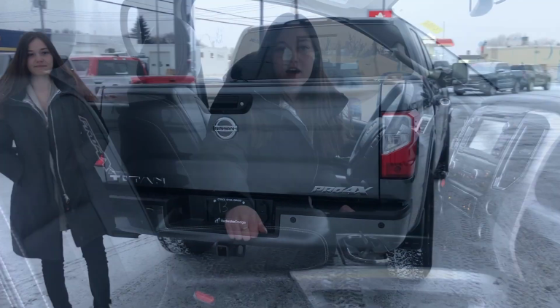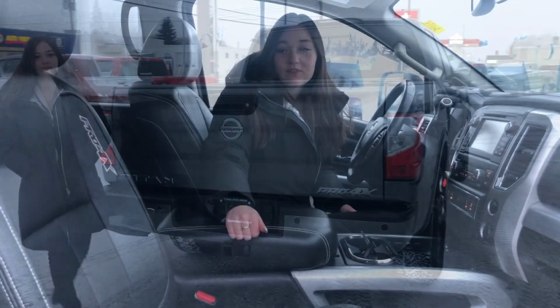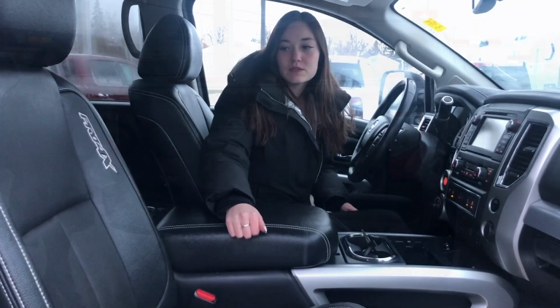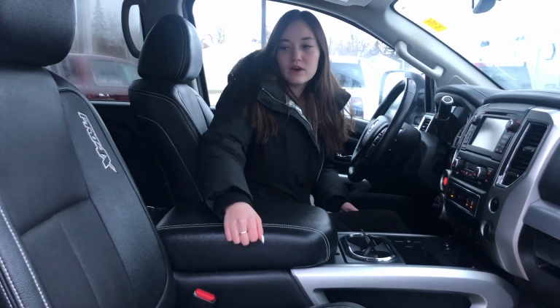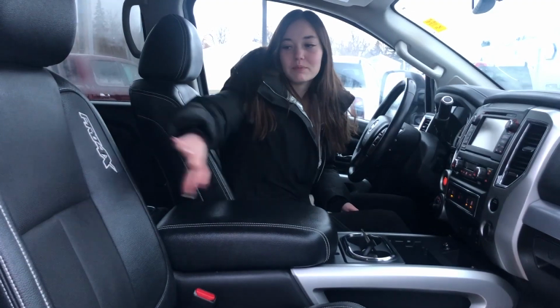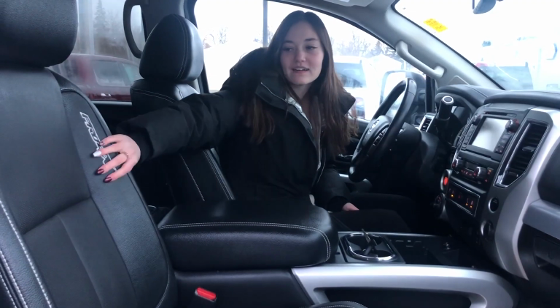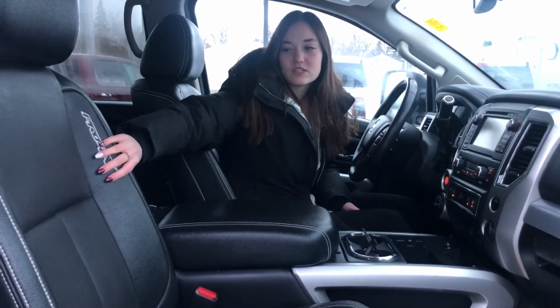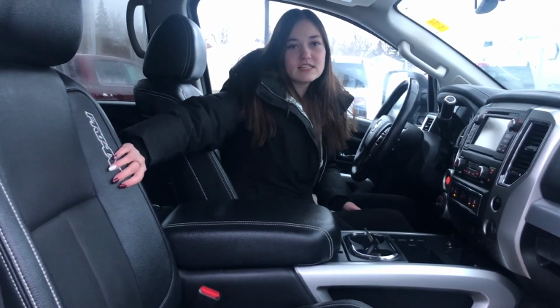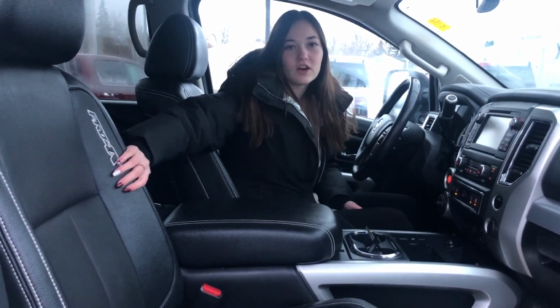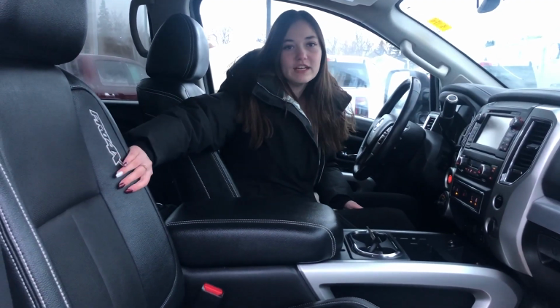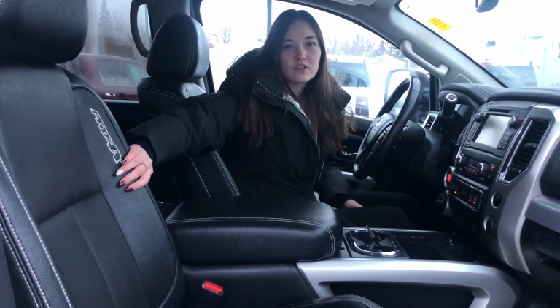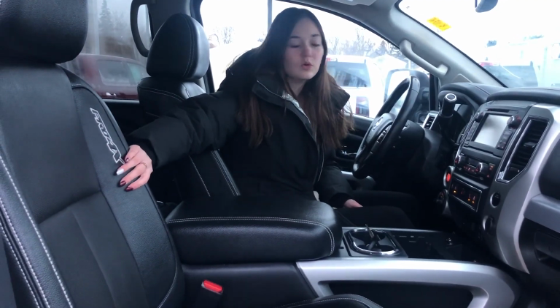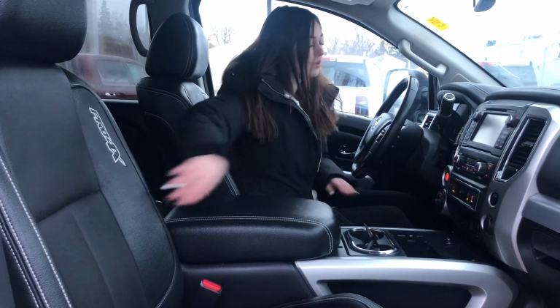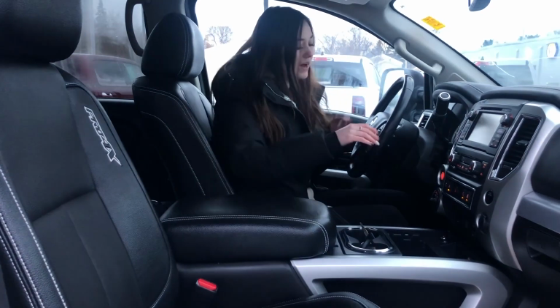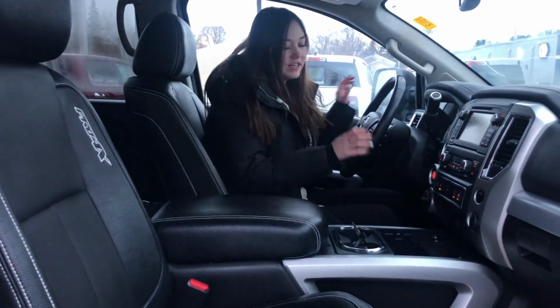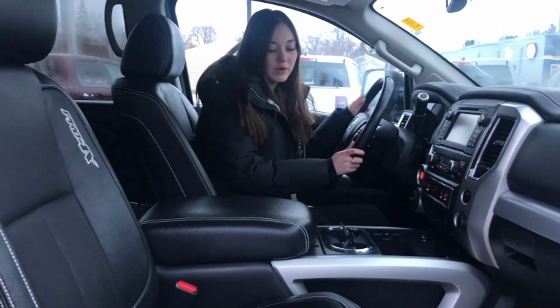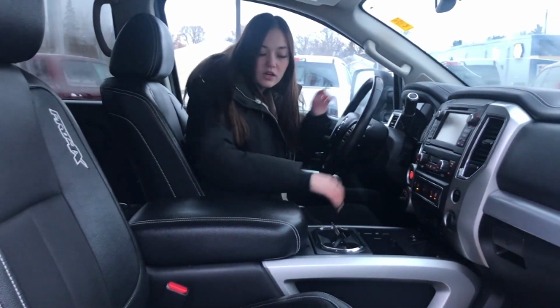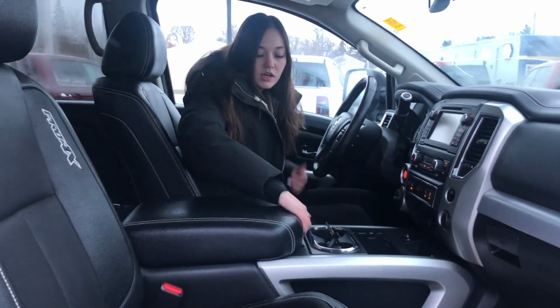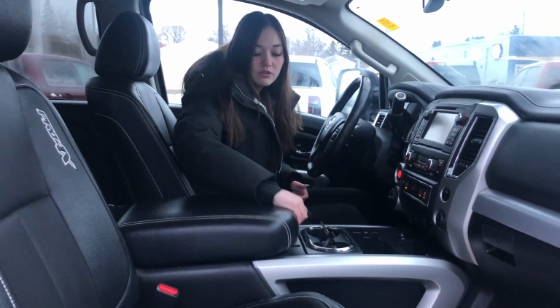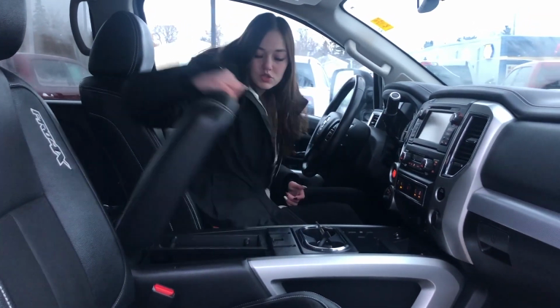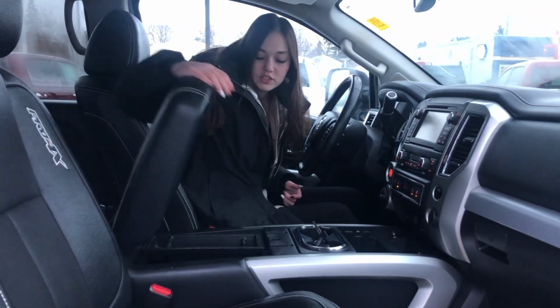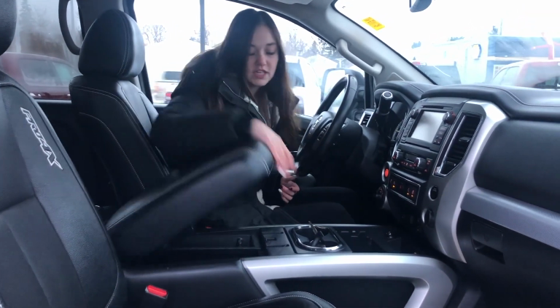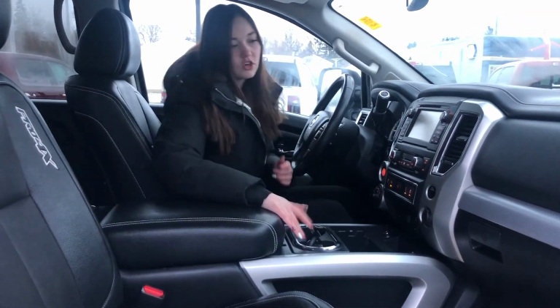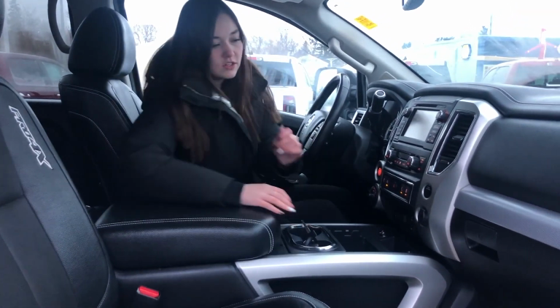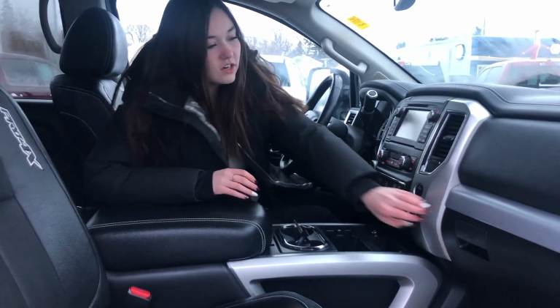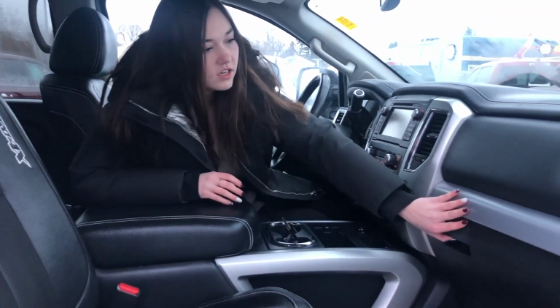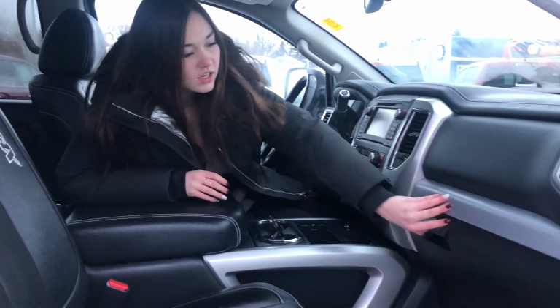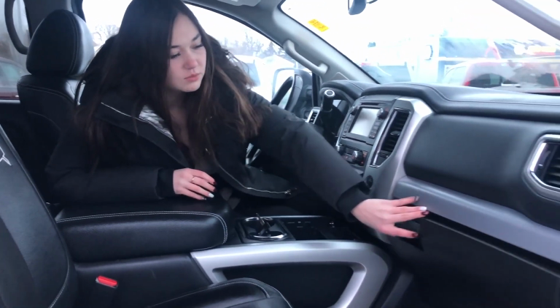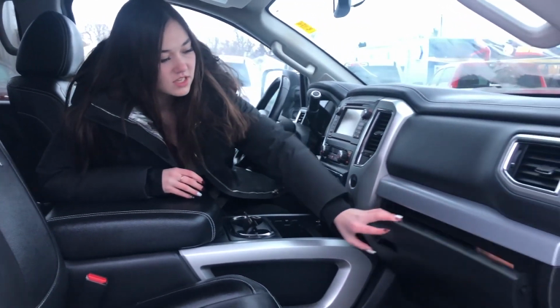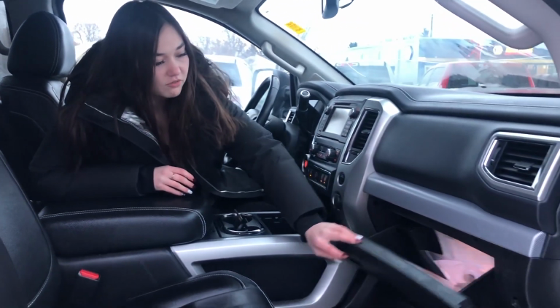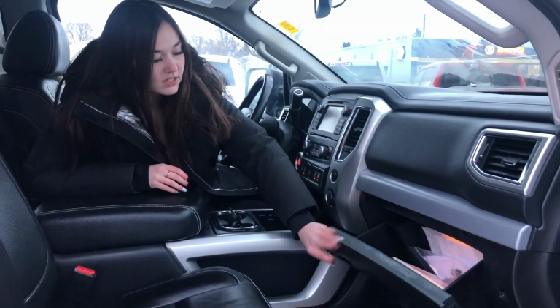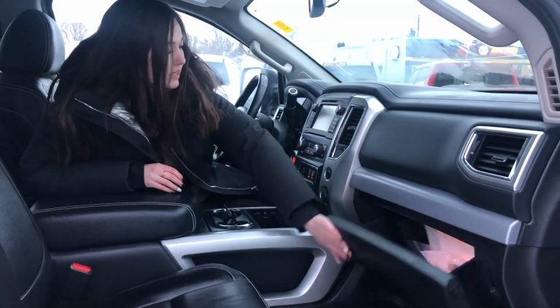Up in the front of this one, you have your black leather seats, and they are heated and cooled, as well as you have your heated wheel. You have some storage in your center console here, as well as a glove box up here.